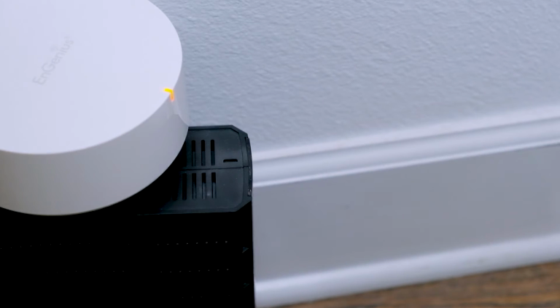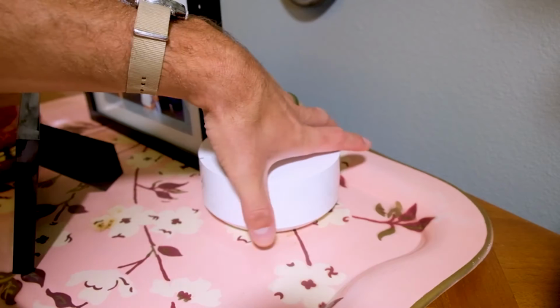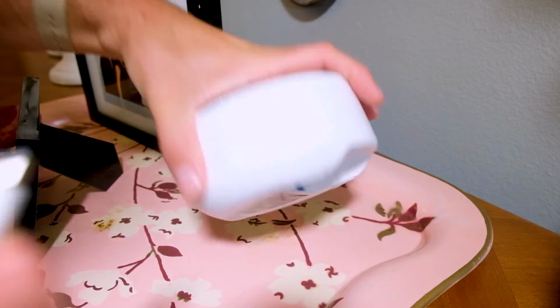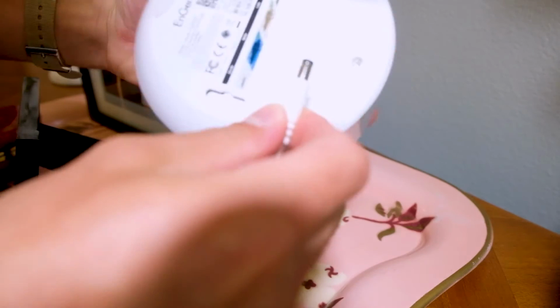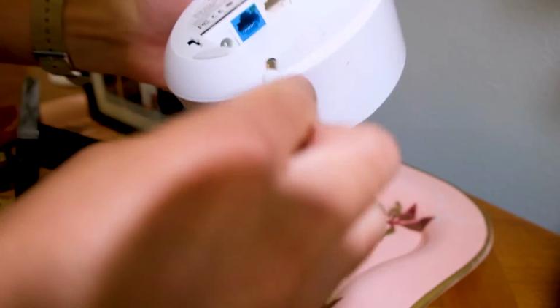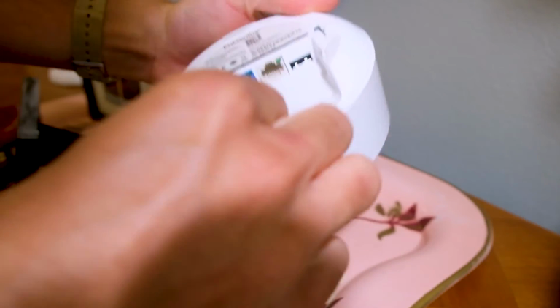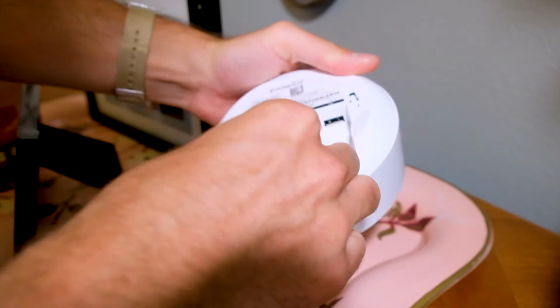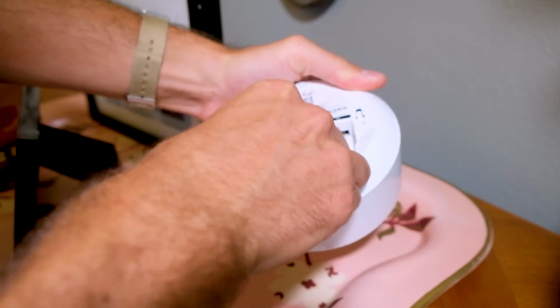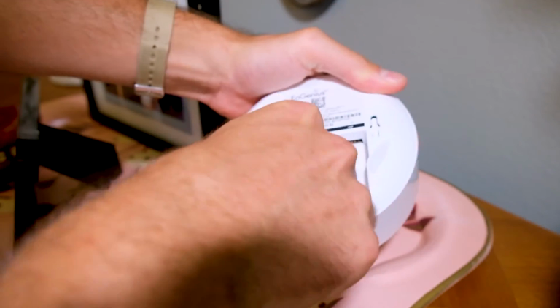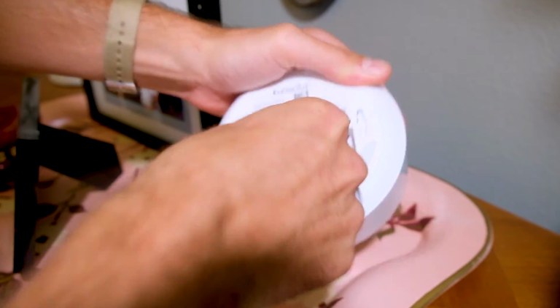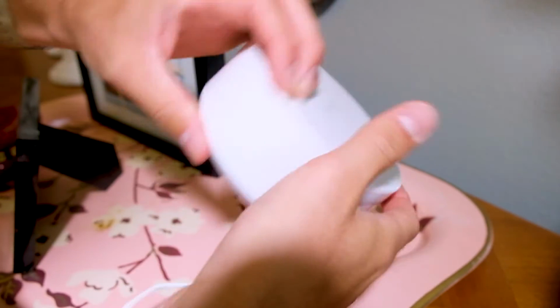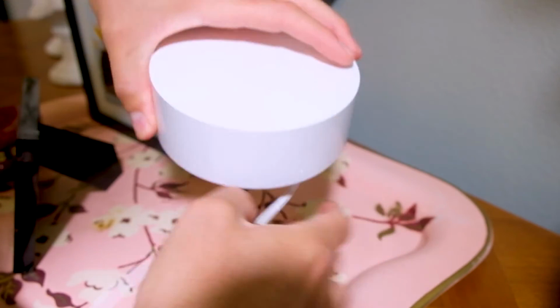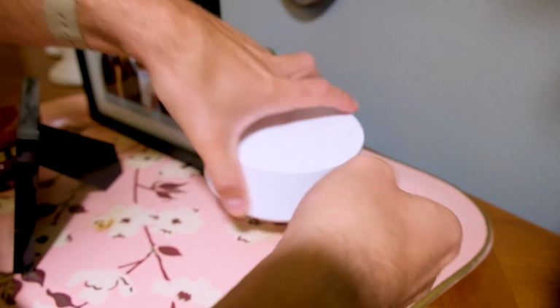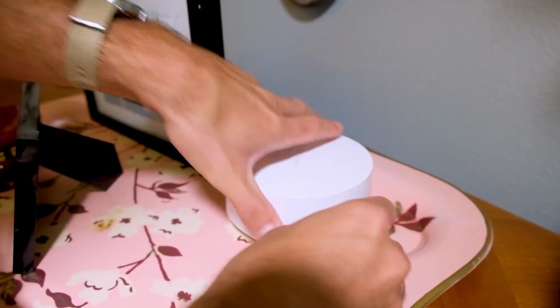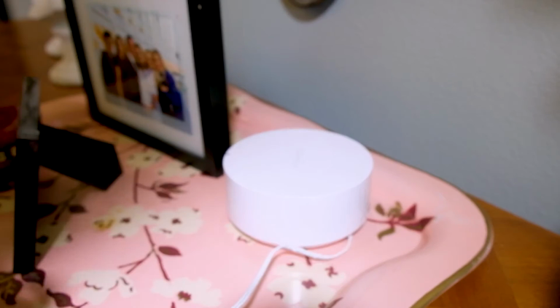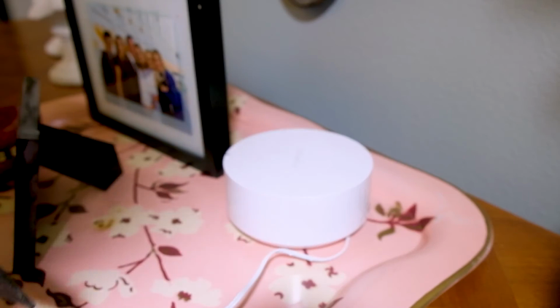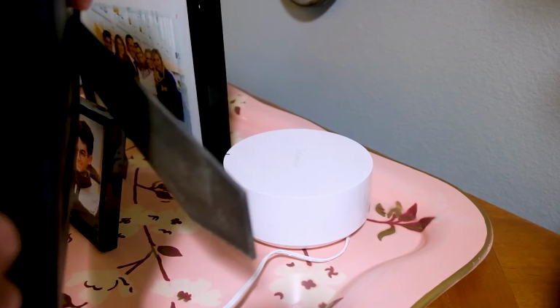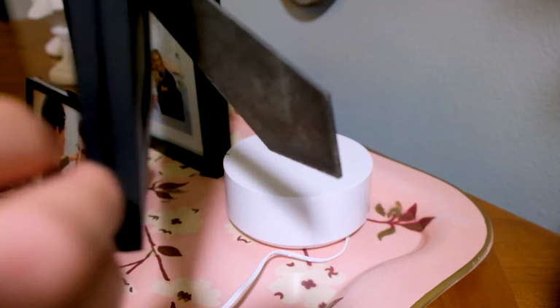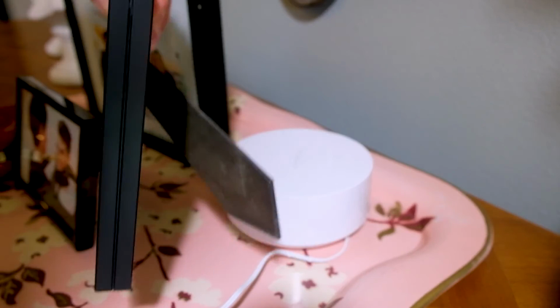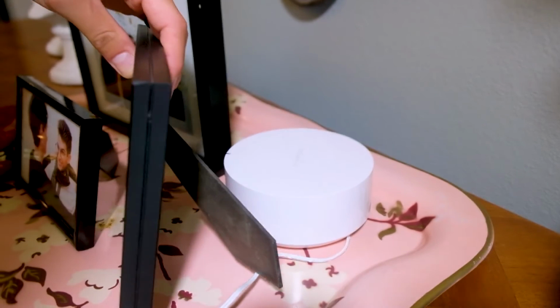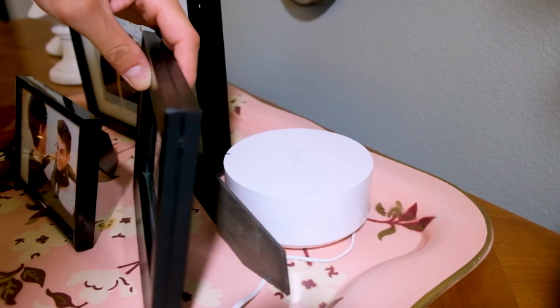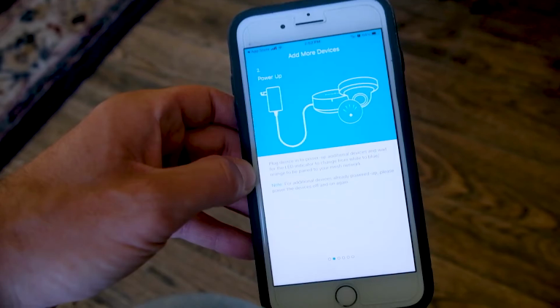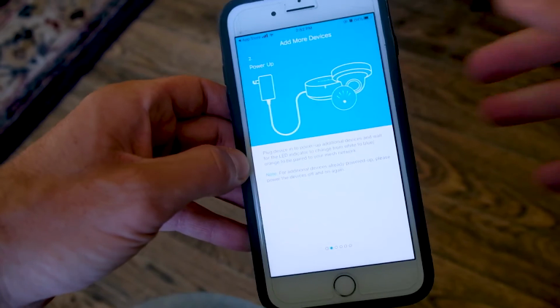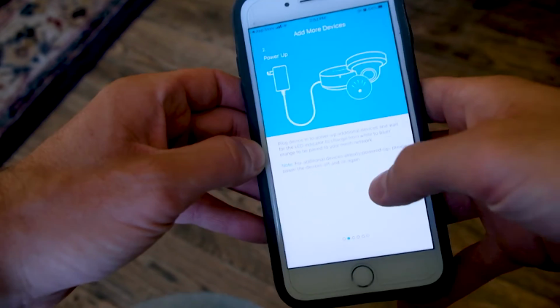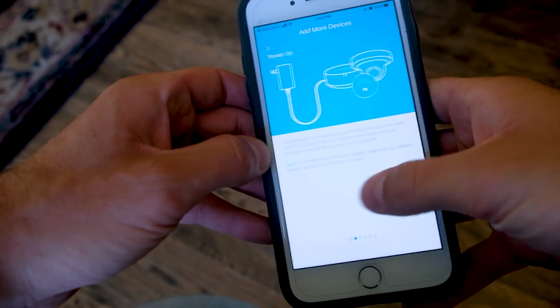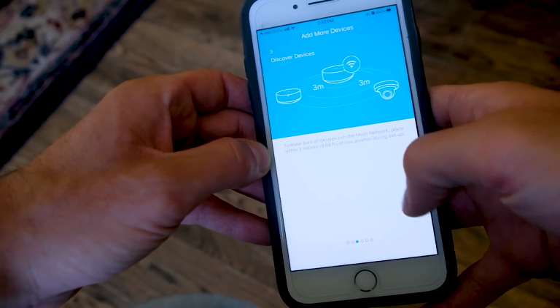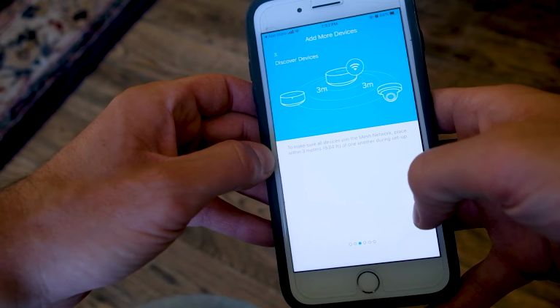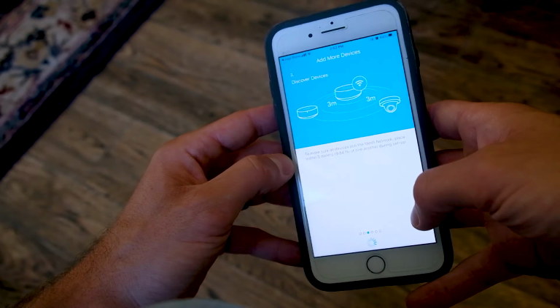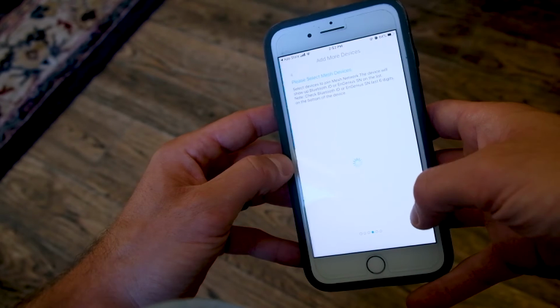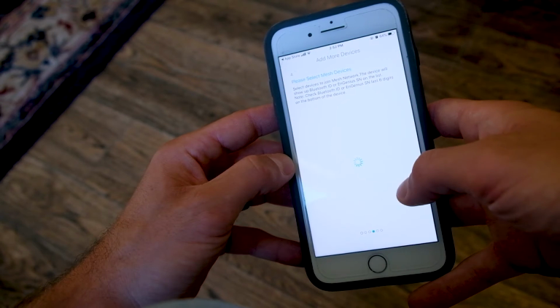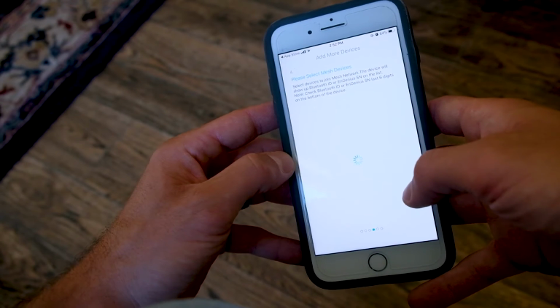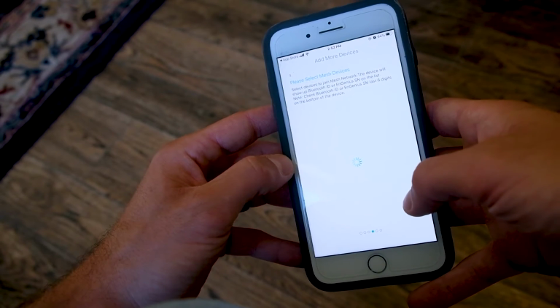I tried to think of a way to make this video longer, but I literally couldn't think of a way — it was so easy to set this up. I stashed it behind one of our pictures in my living room because my wife likes things nice and organized. Once I got it all in position, I then just went through the steps to set up the second mesh router.